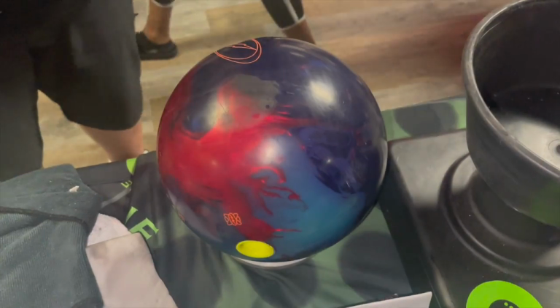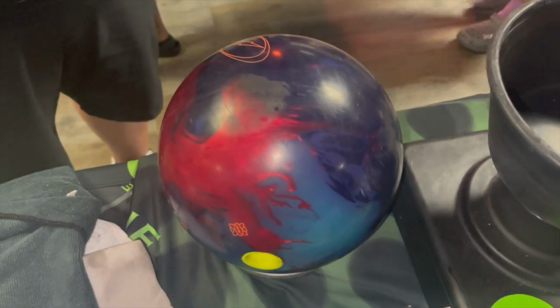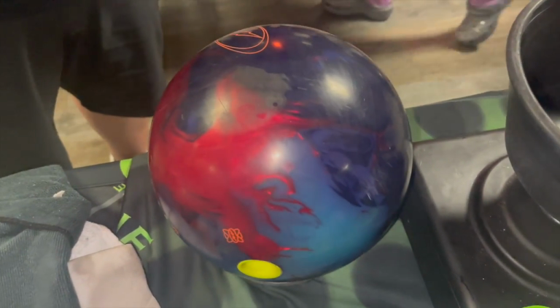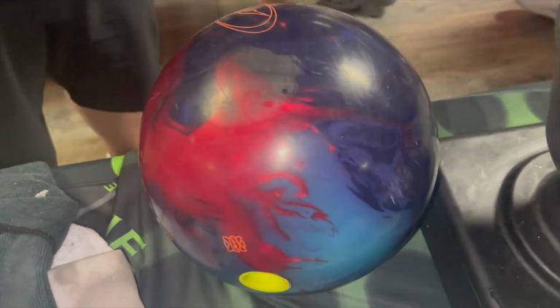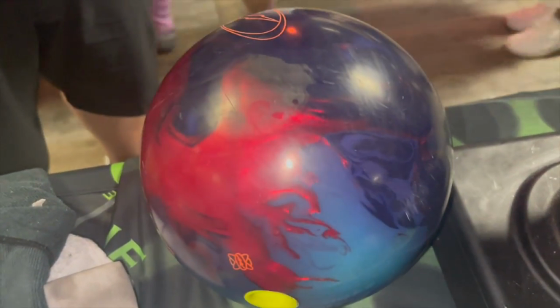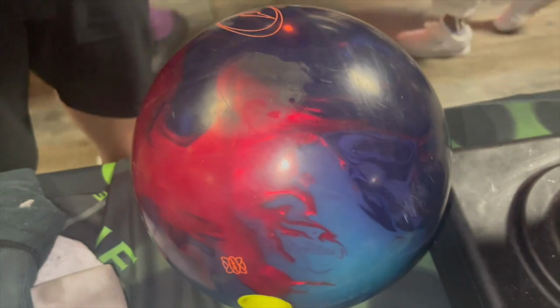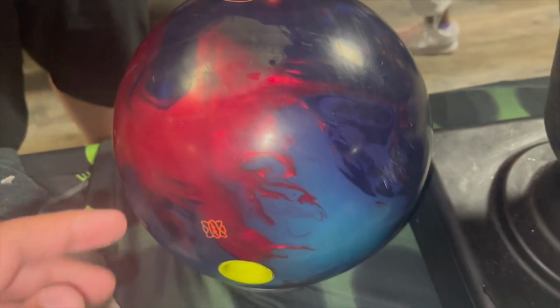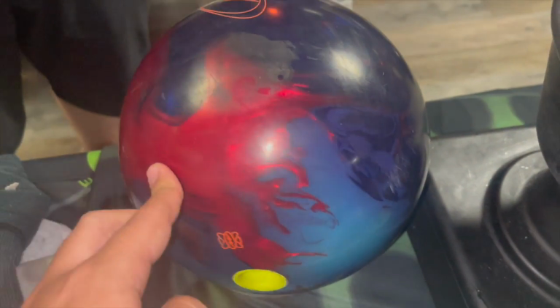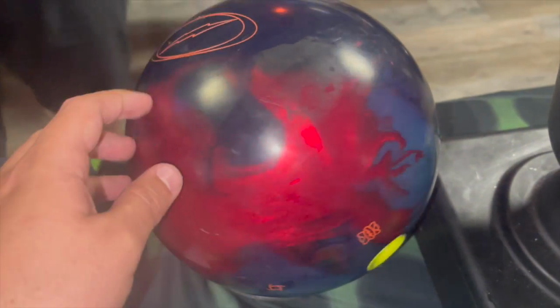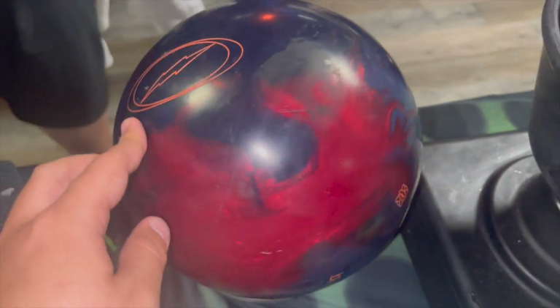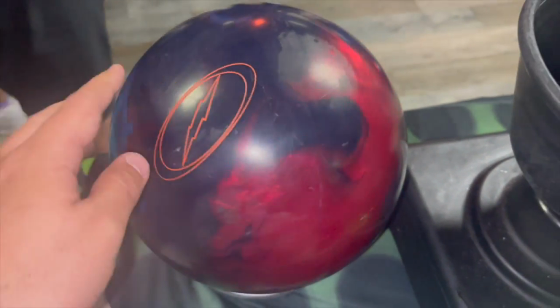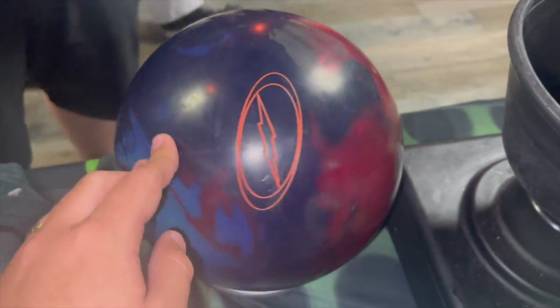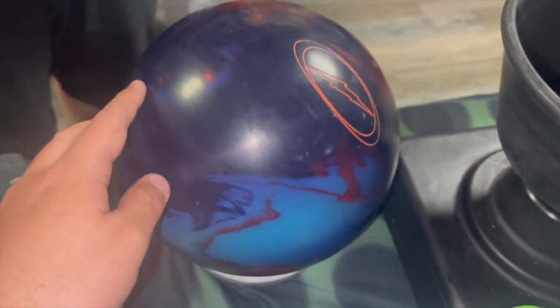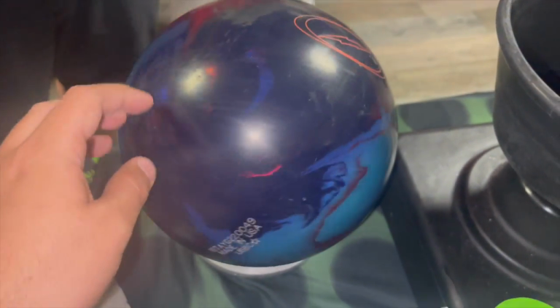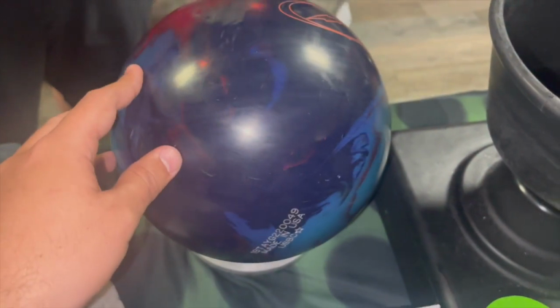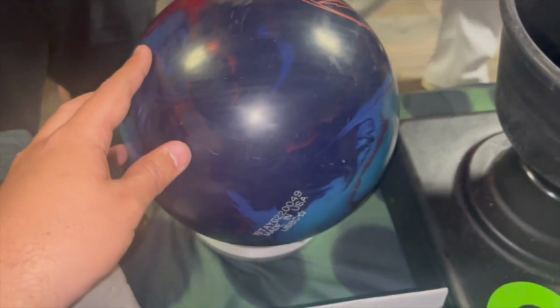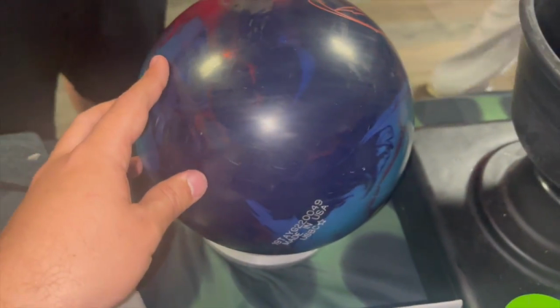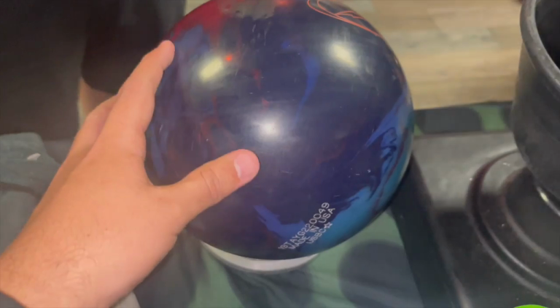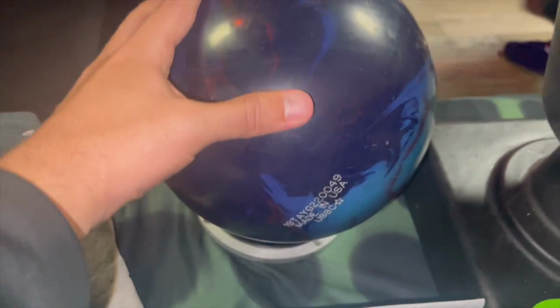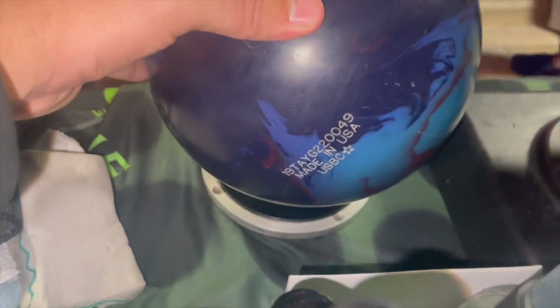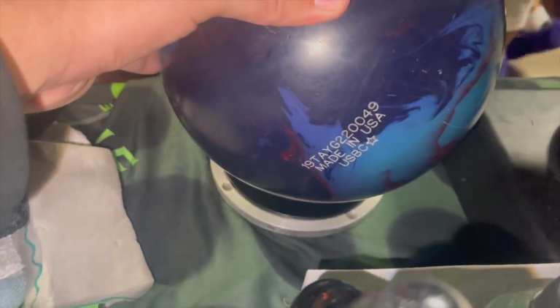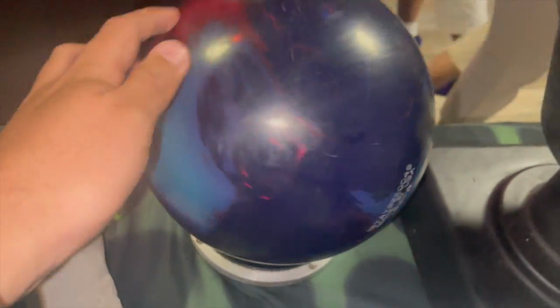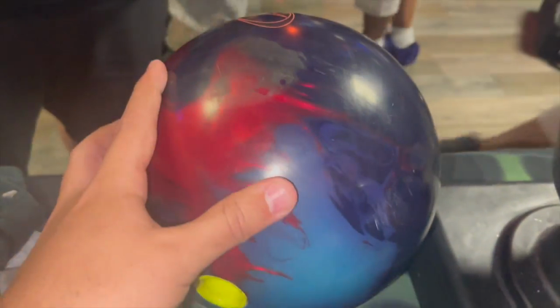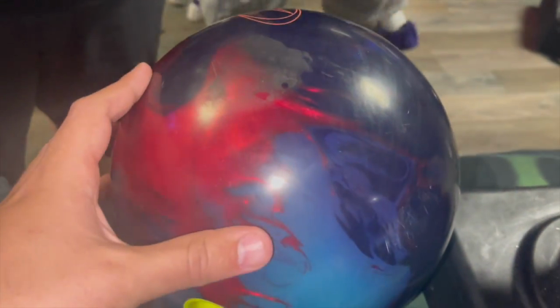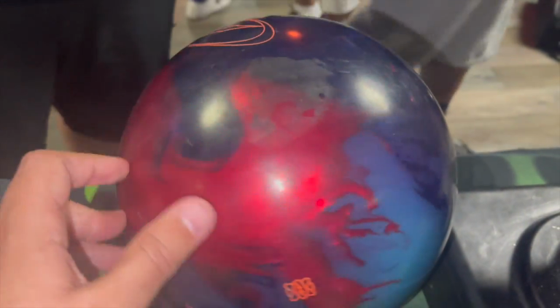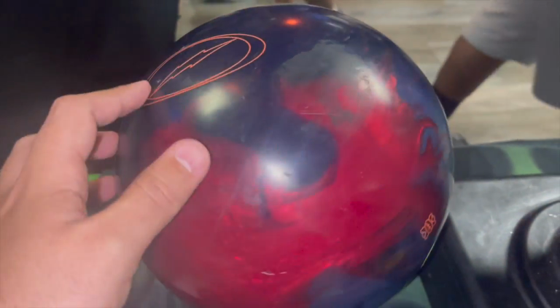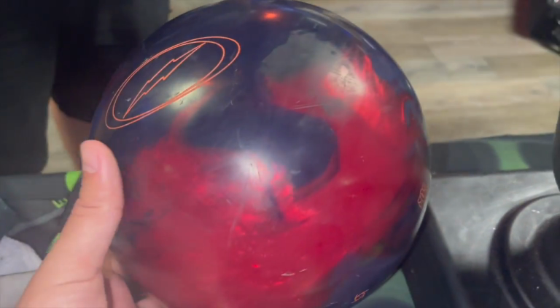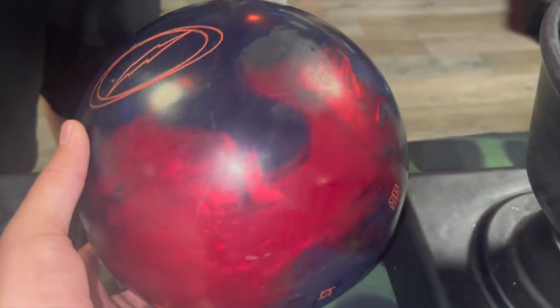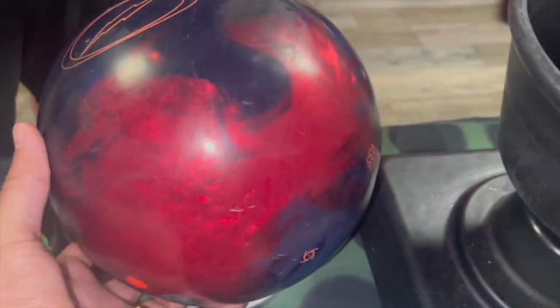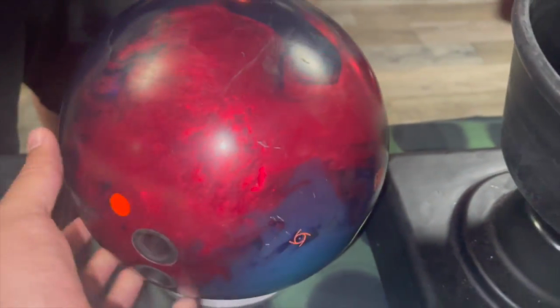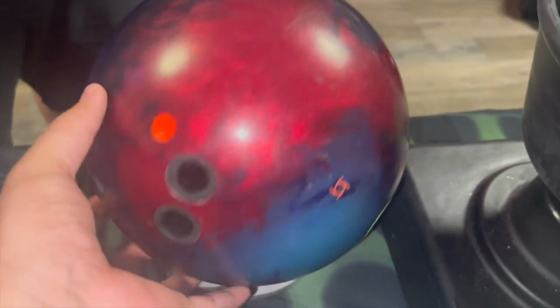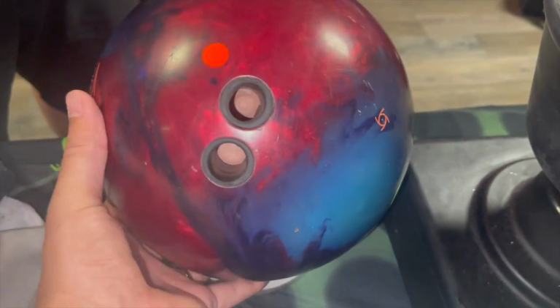What's going on everyone, Dustin Zane with Creating the Difference. Look at this bowling ball — it doesn't look like it's been cleaned since 2019, super dirty. So we're going to show you the entire process of getting this bowling ball clean.